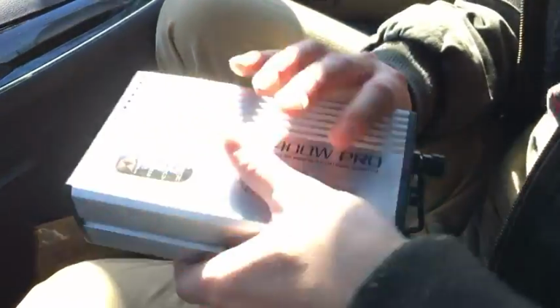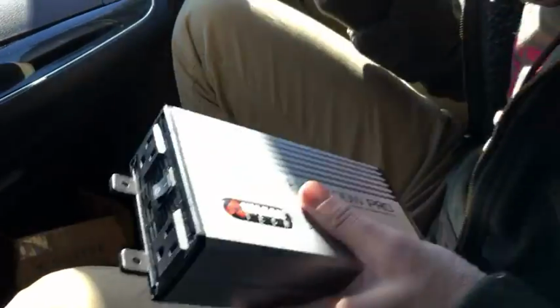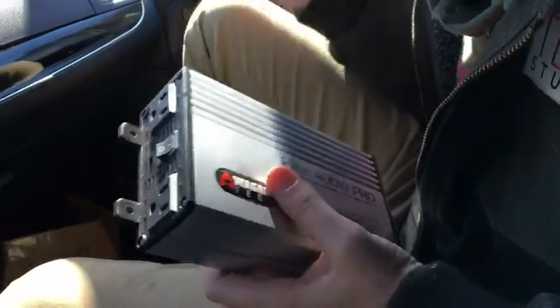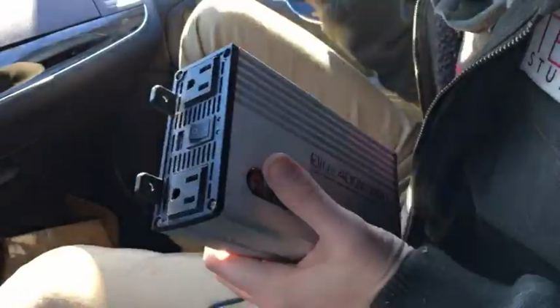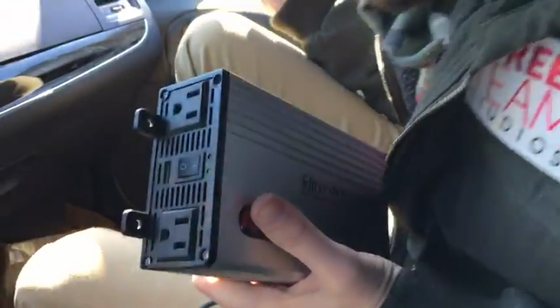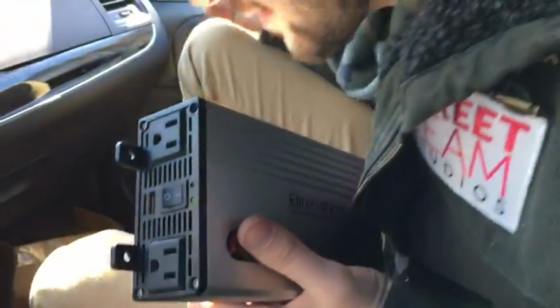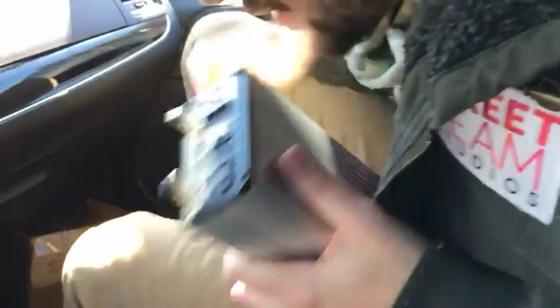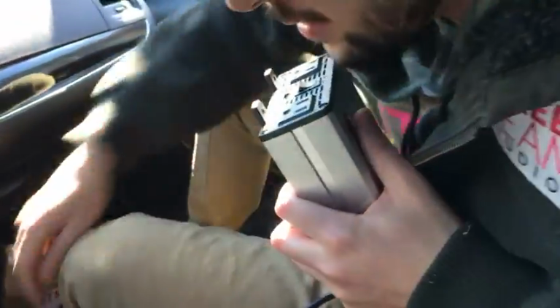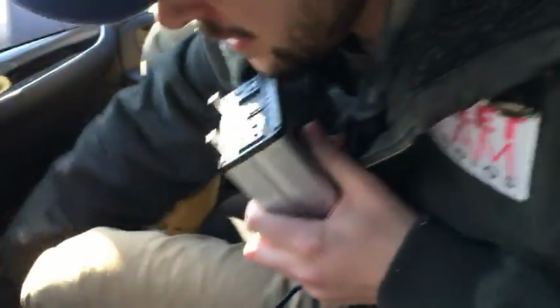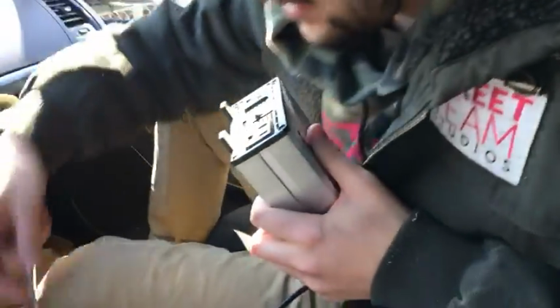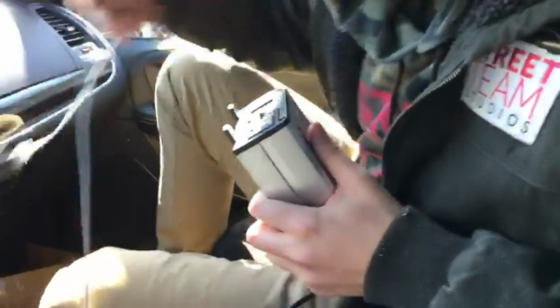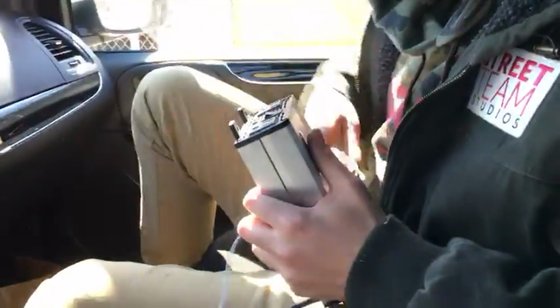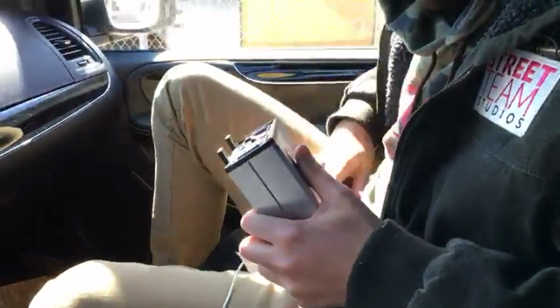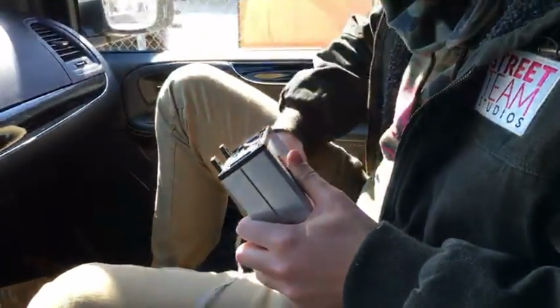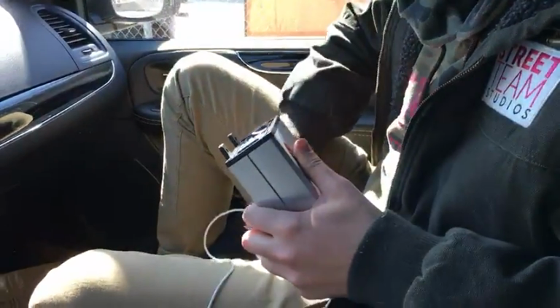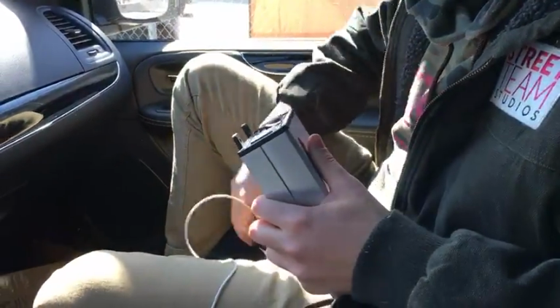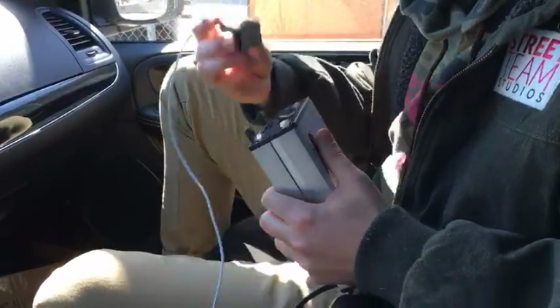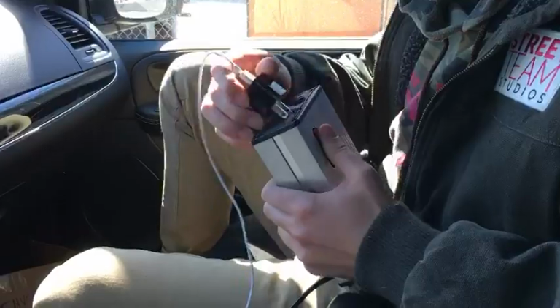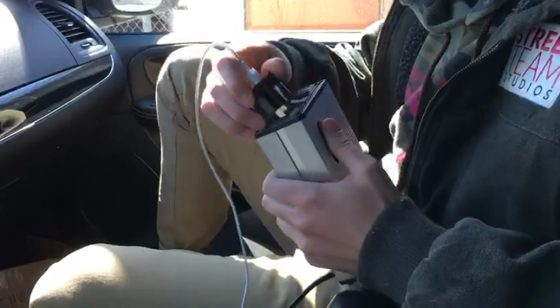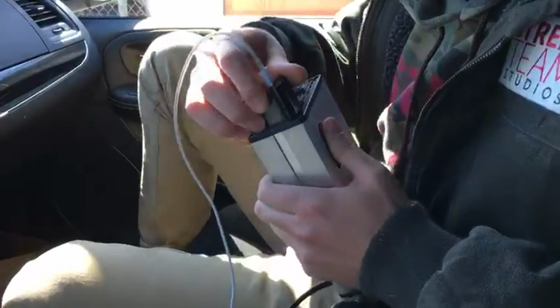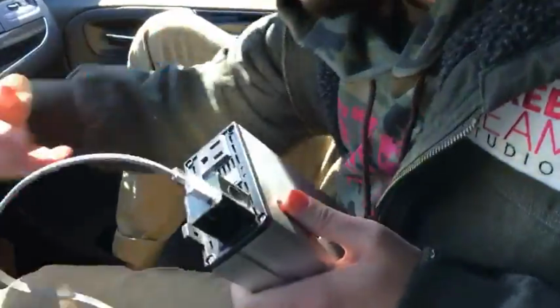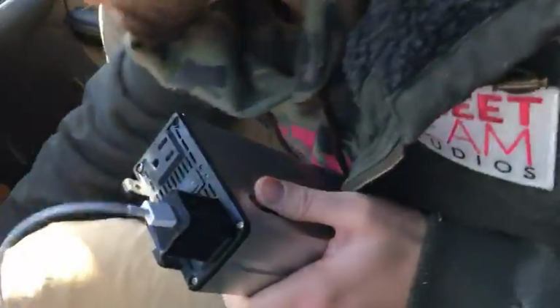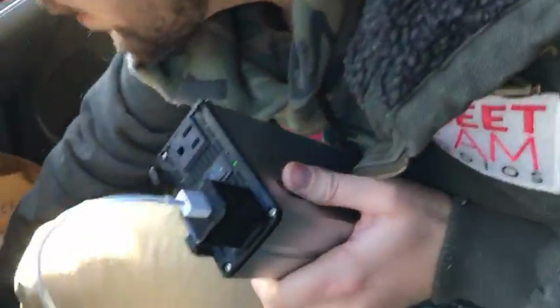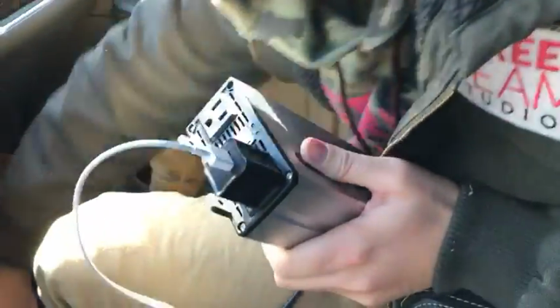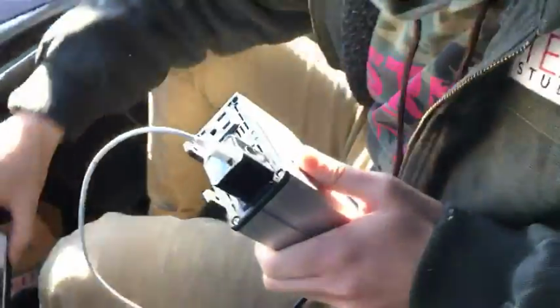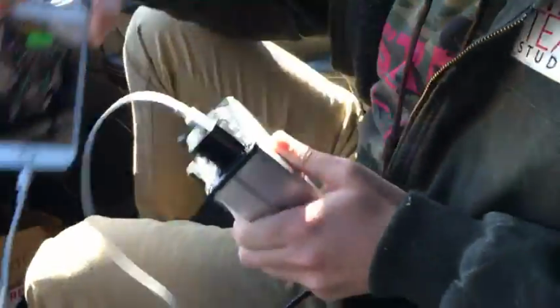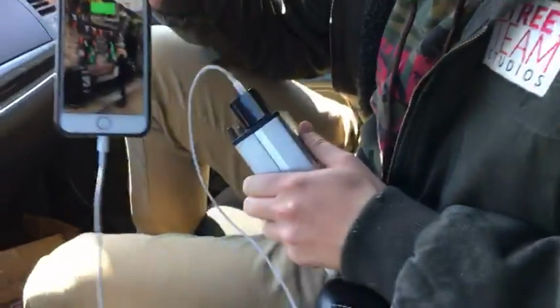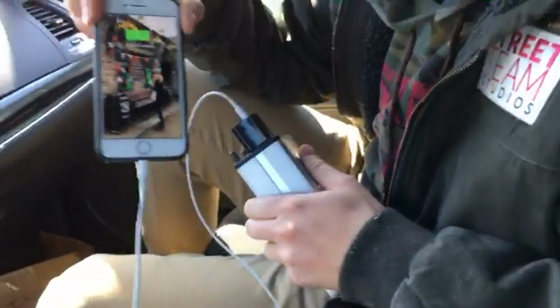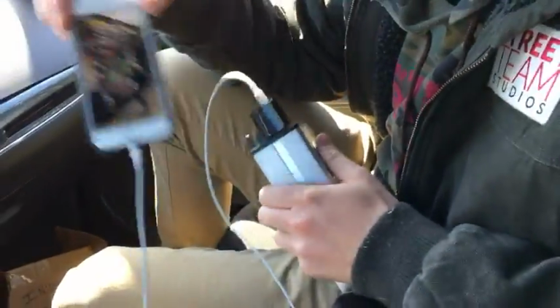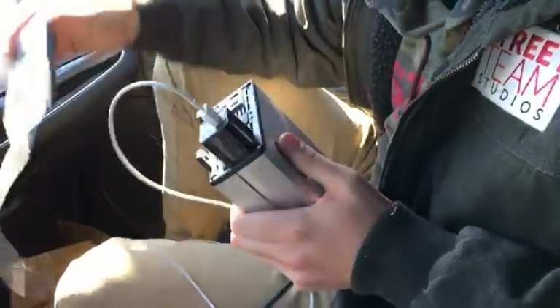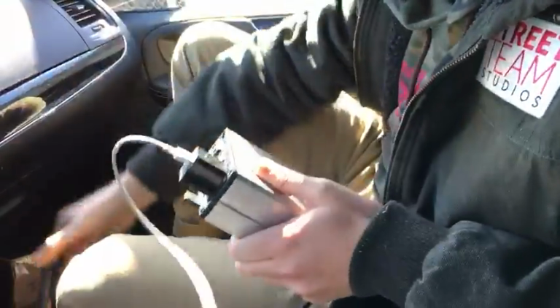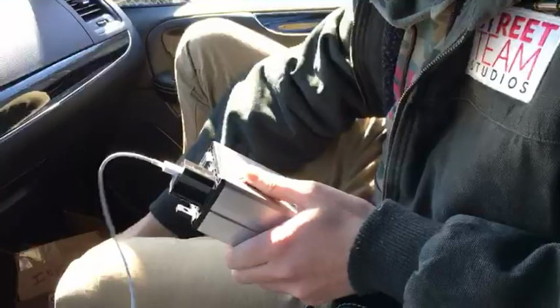Now, just for an example, we'll go ahead and plug in my phone. Boom. Charging. So it works.